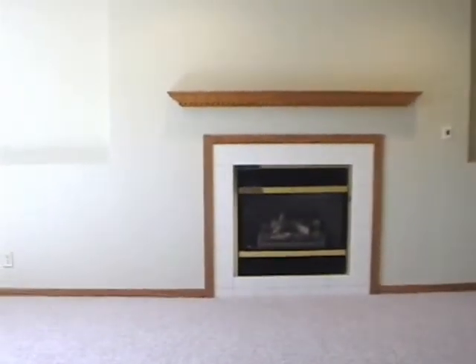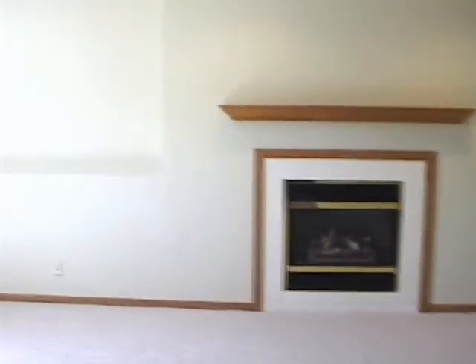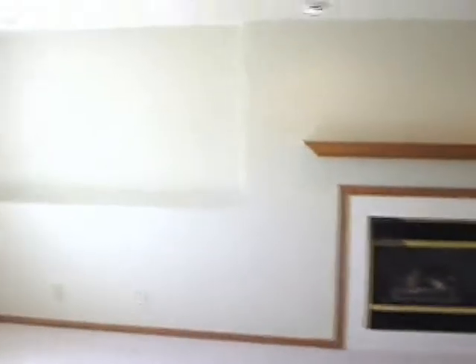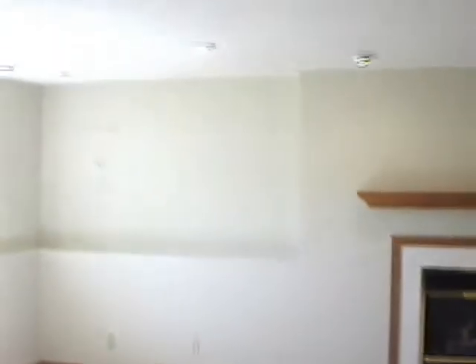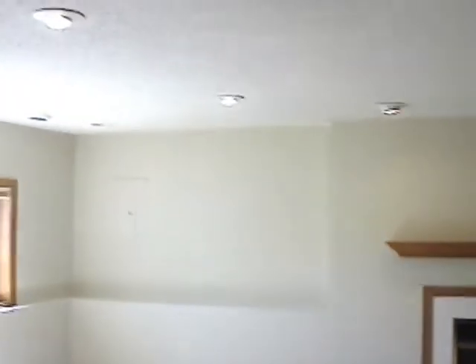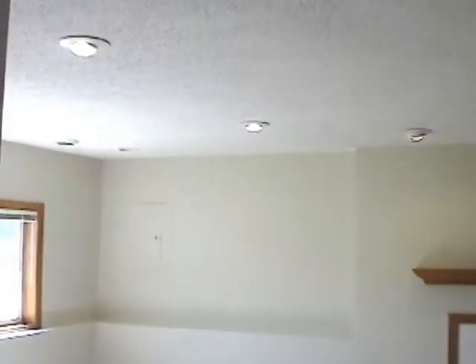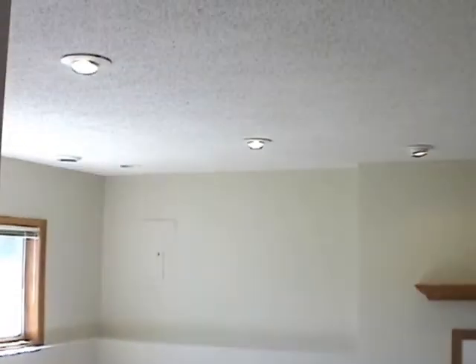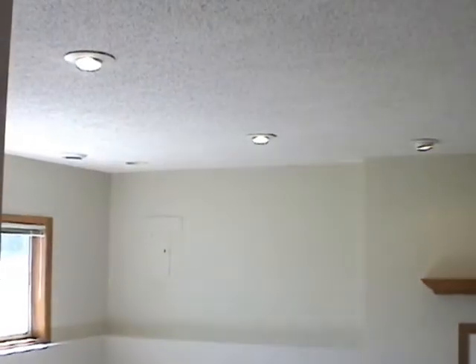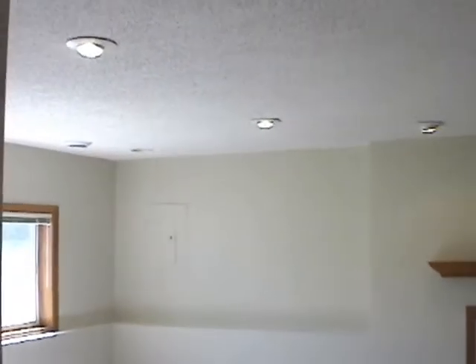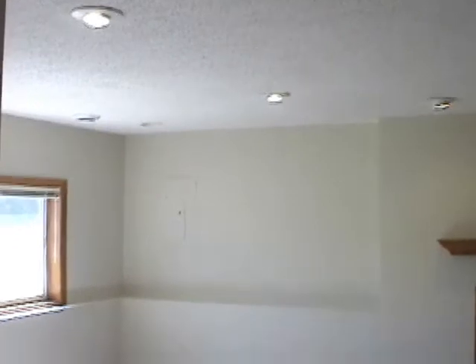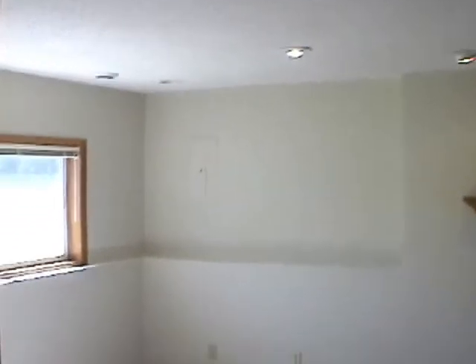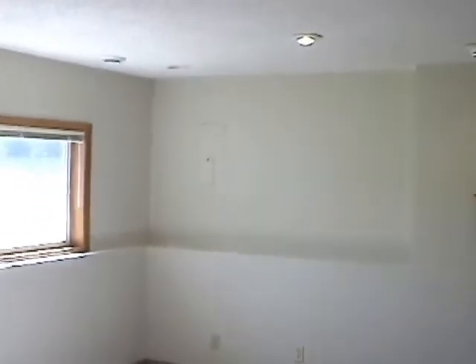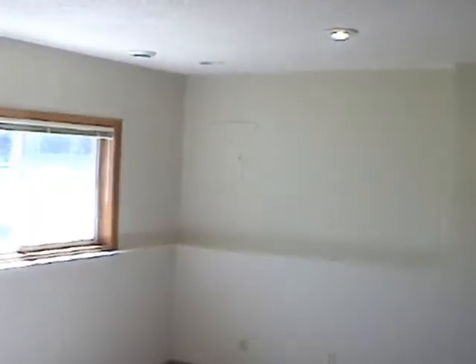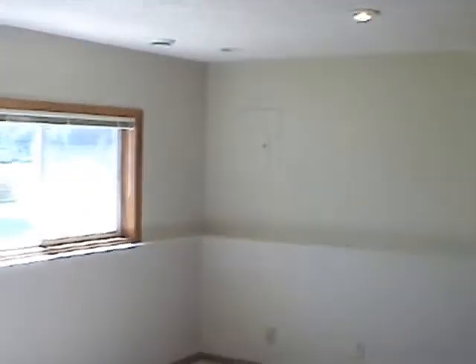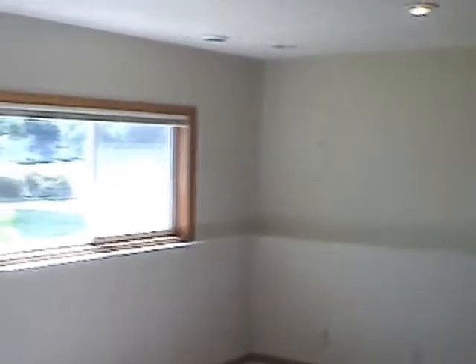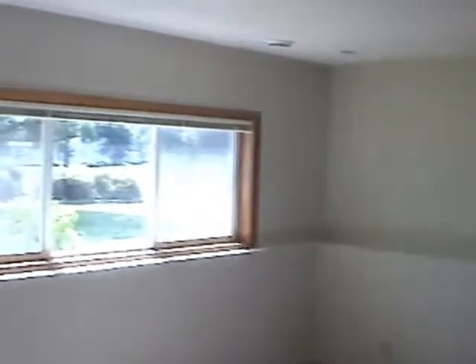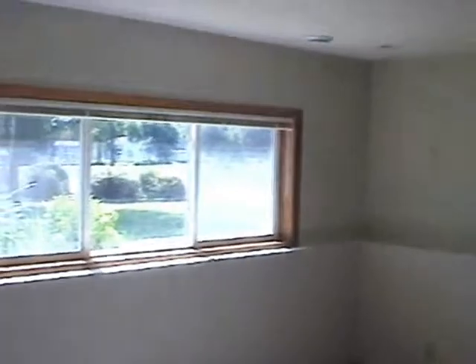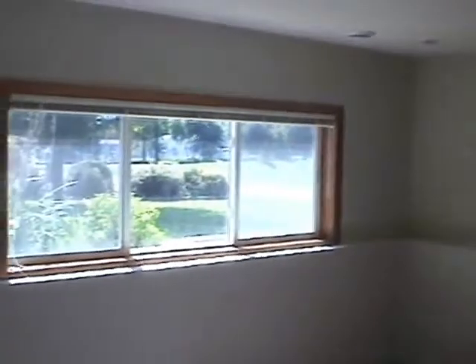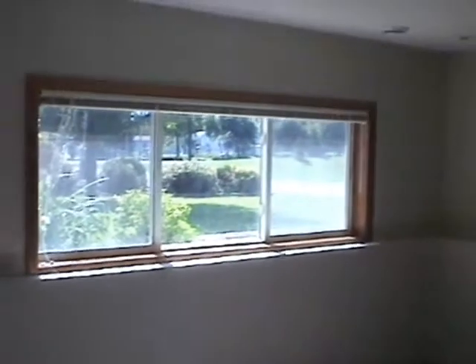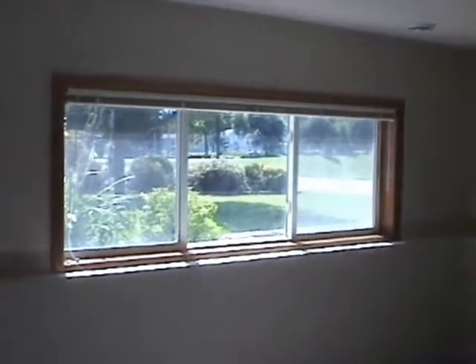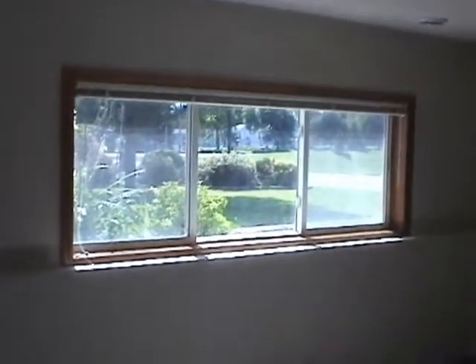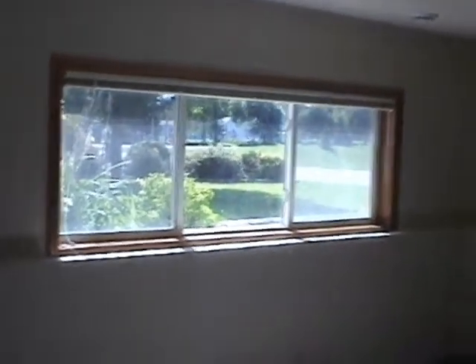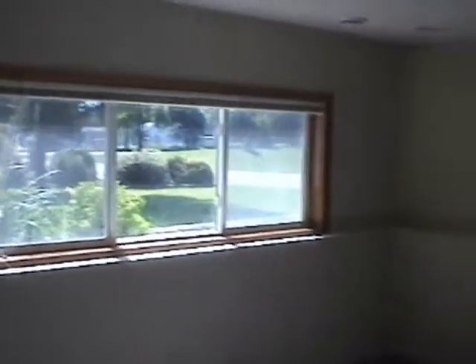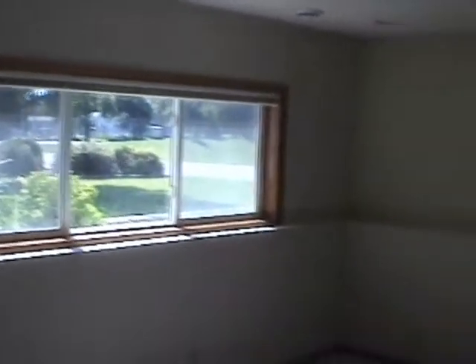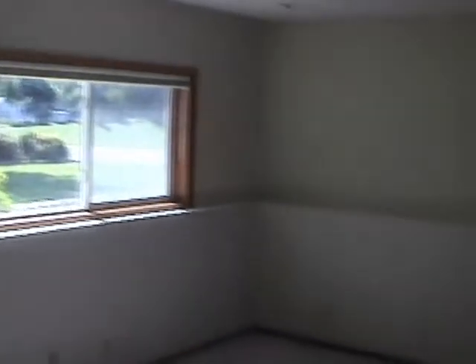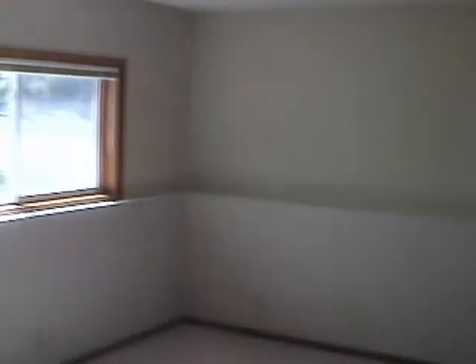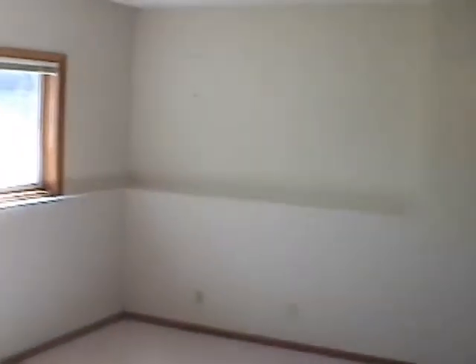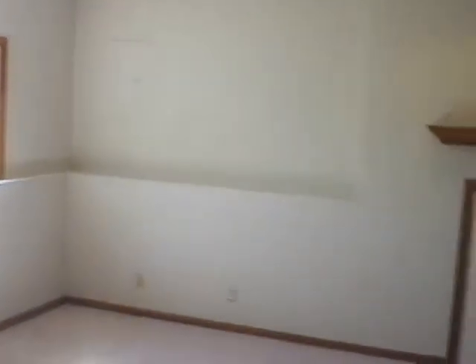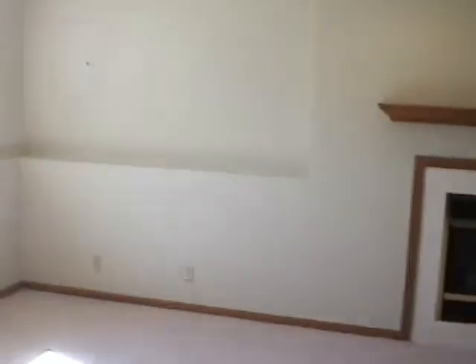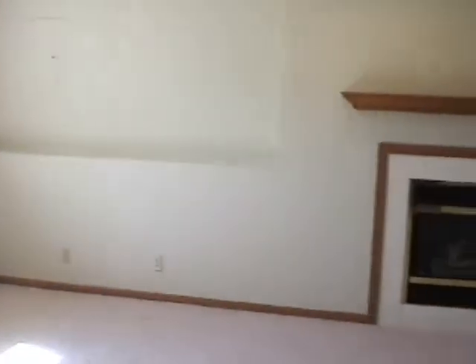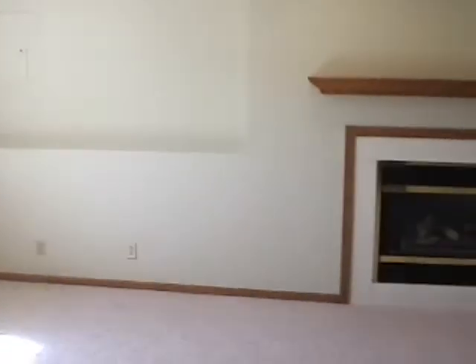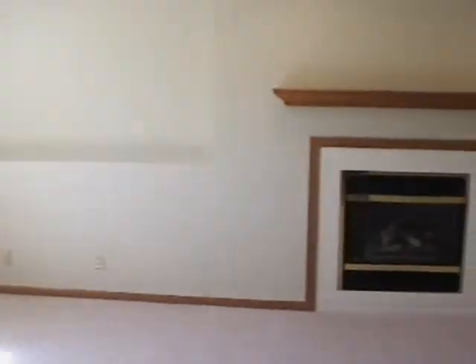Here we are in the lower level — gas fireplace, recessed lighting, all new paint, and all new carpet. This home was completely redone in August of 2008, top to bottom, so everything is new in this property.